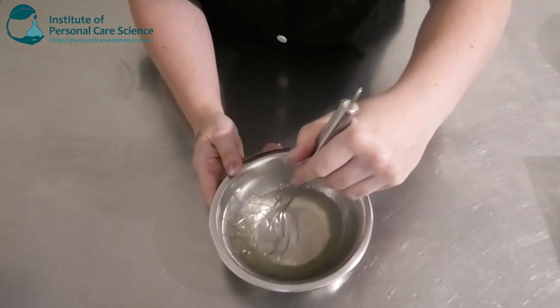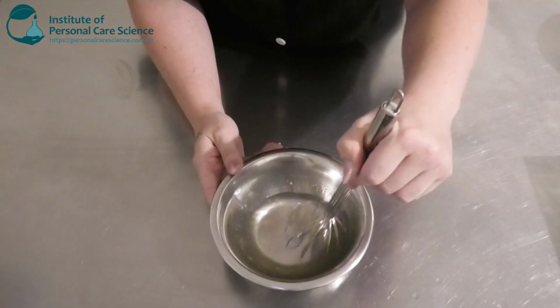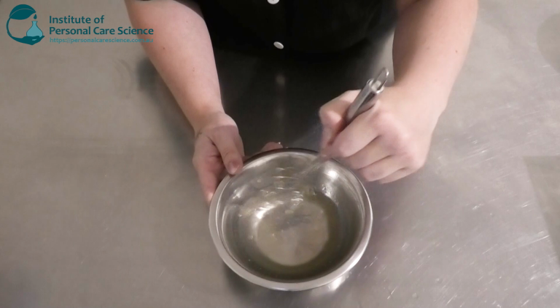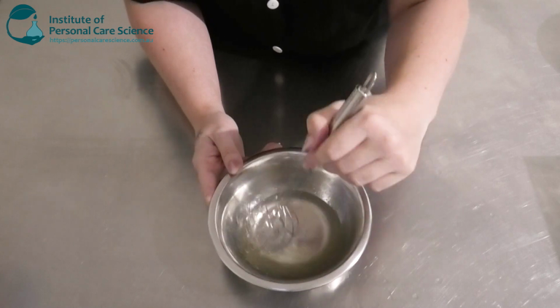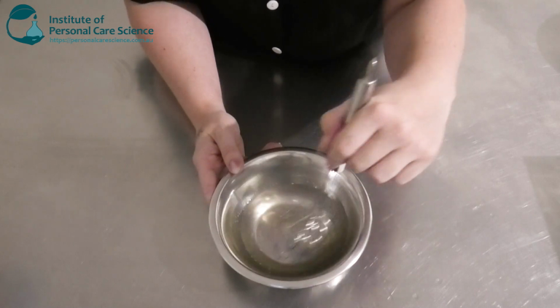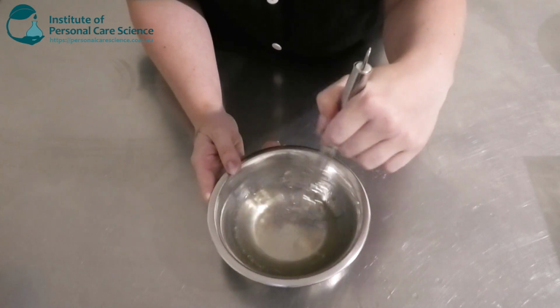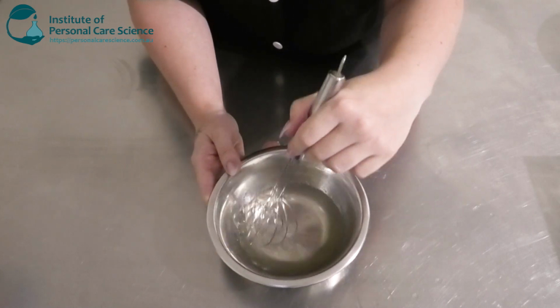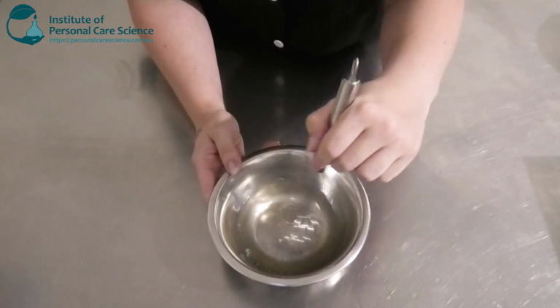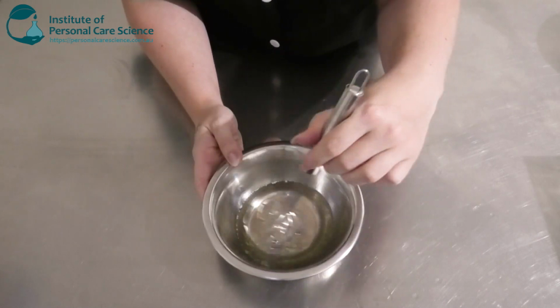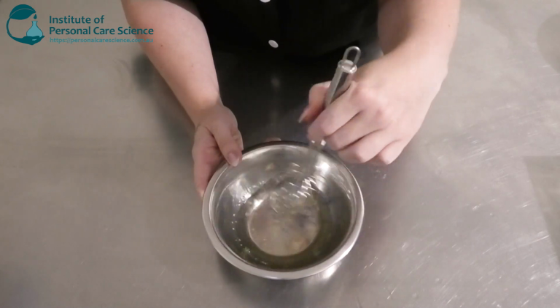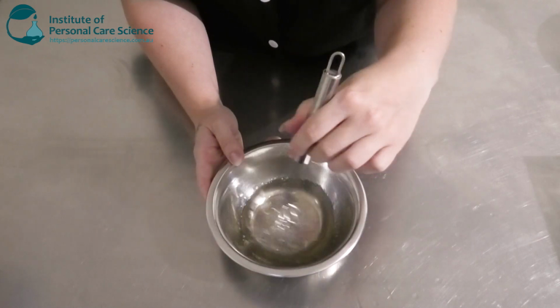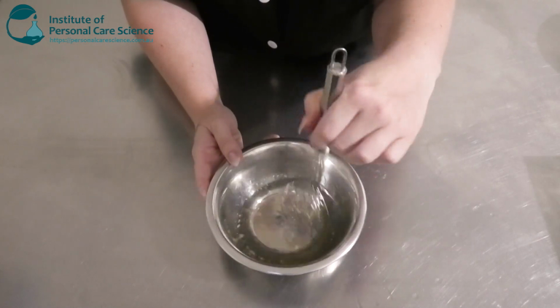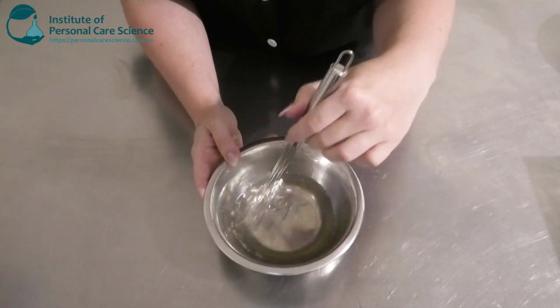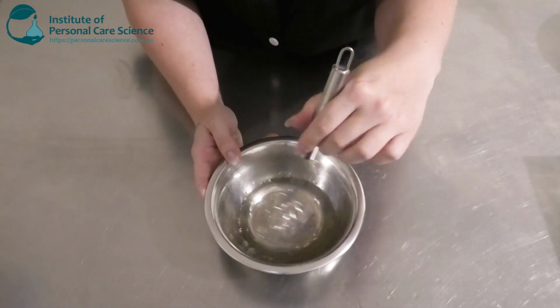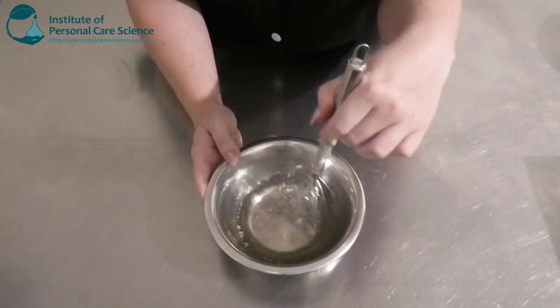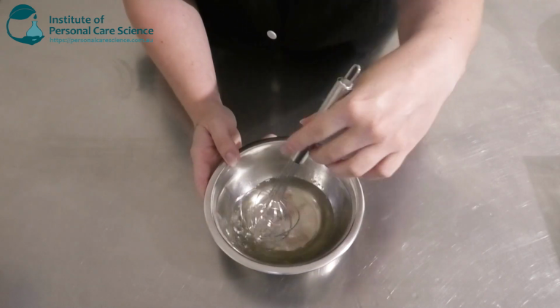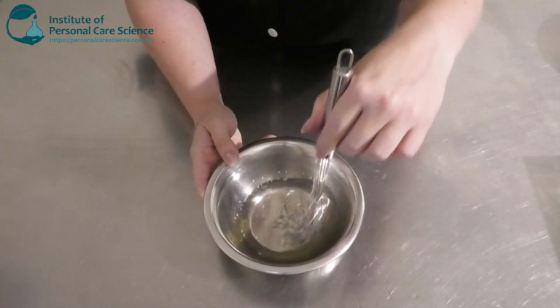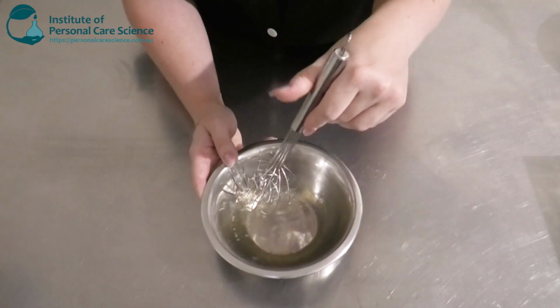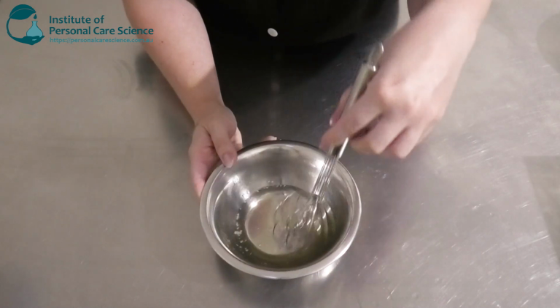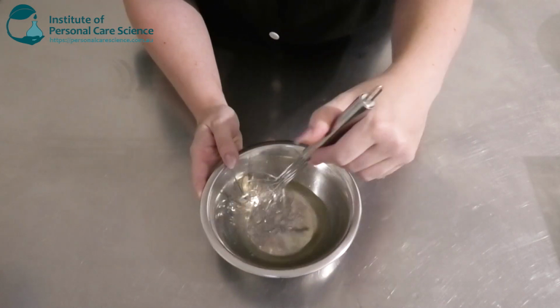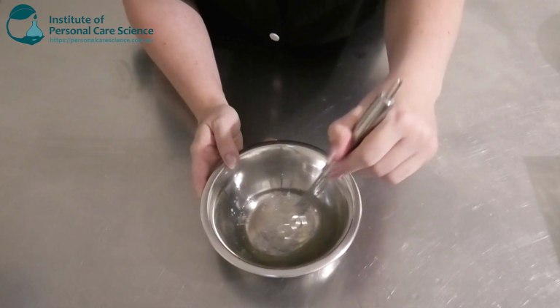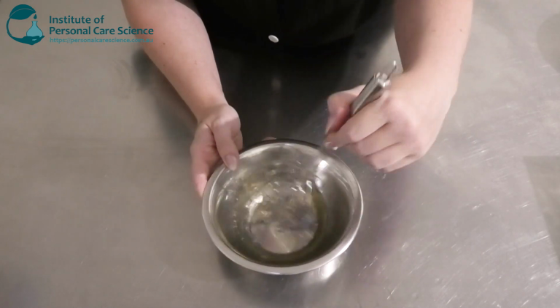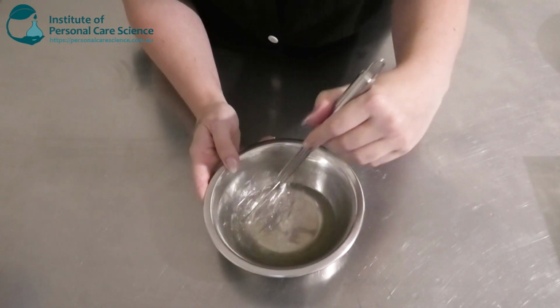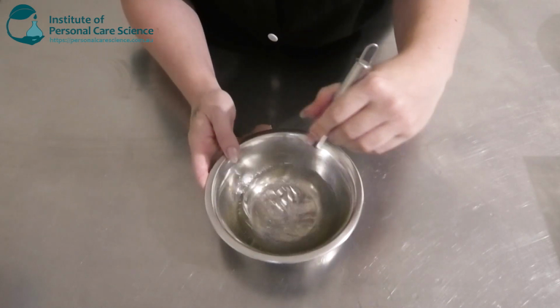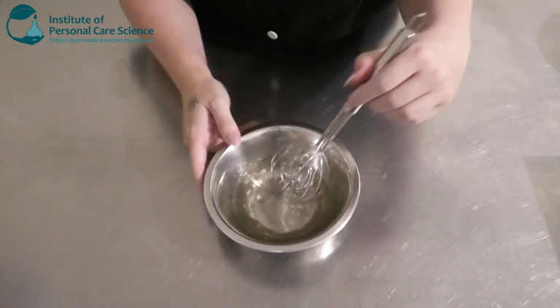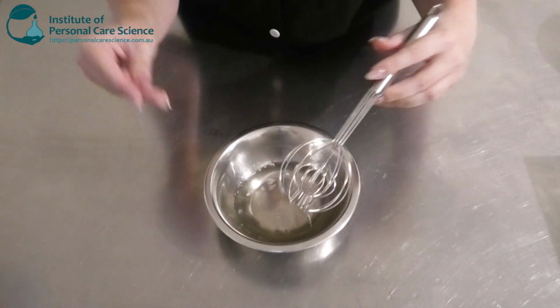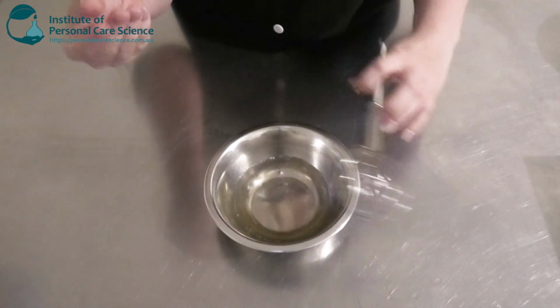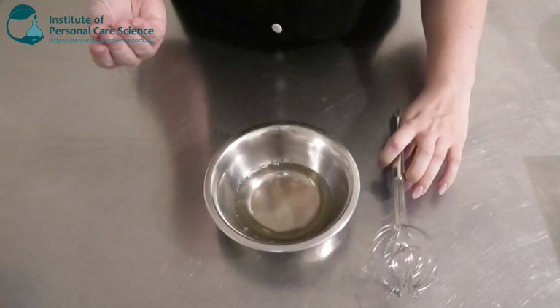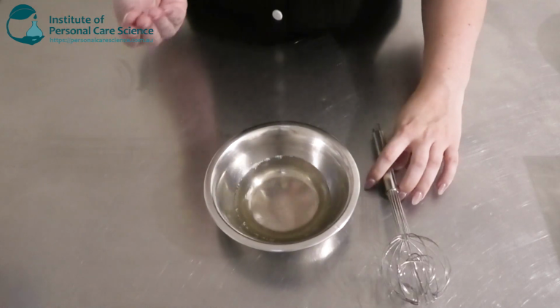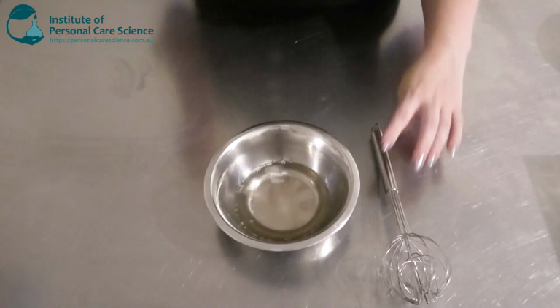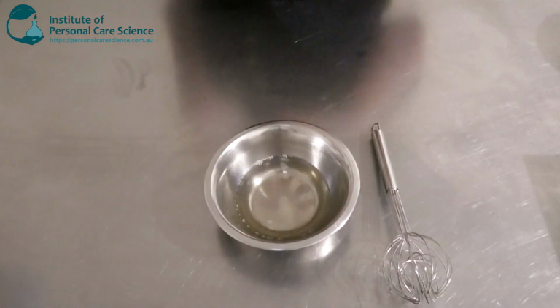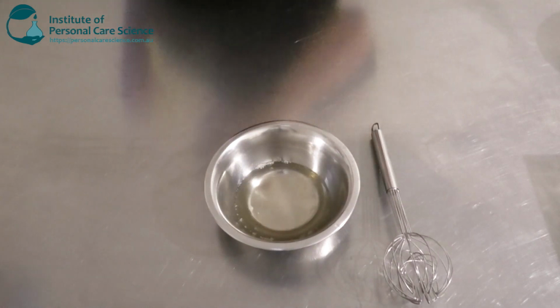I'm just going to give that a stir. The Polyquaternium is going to help give a nice feel after wash-off — it's going to help the skin feel nice, conditioned, and soft.